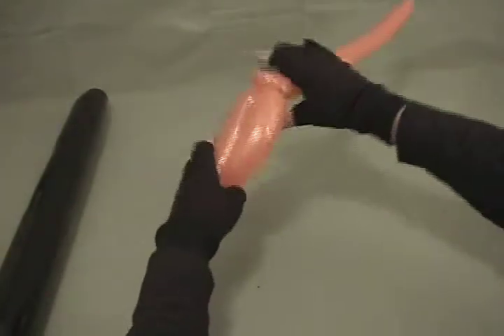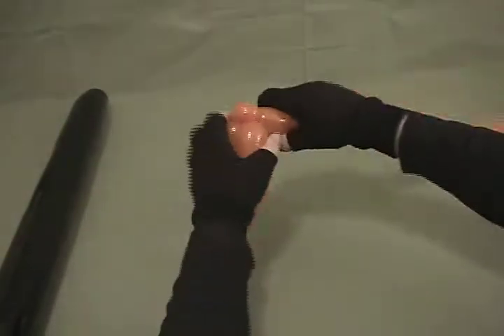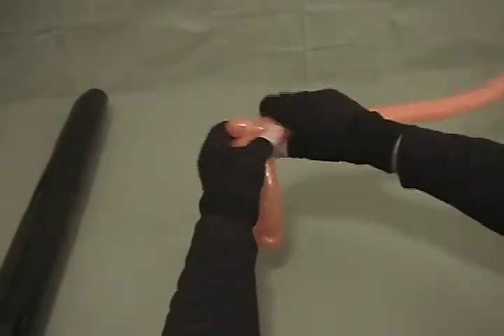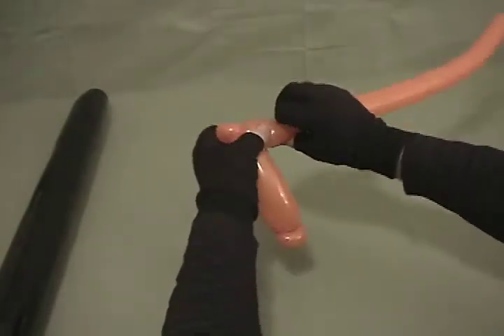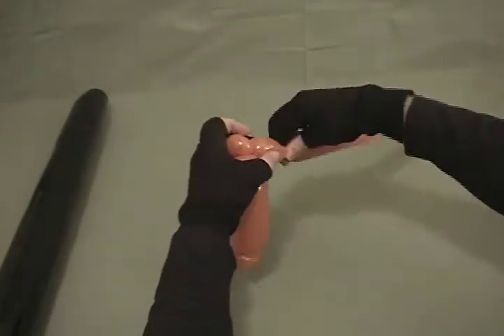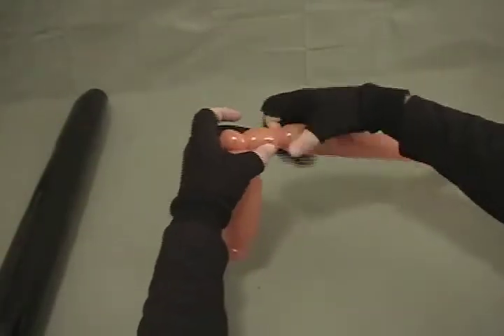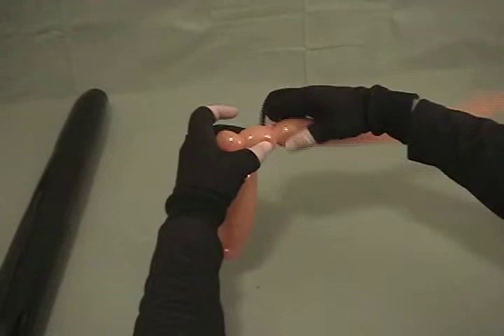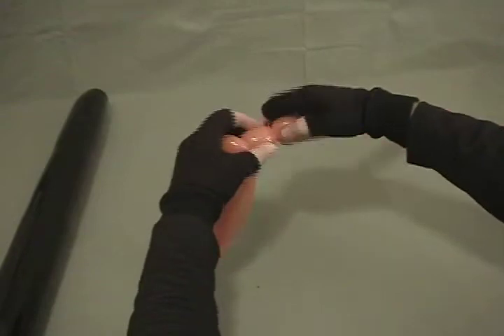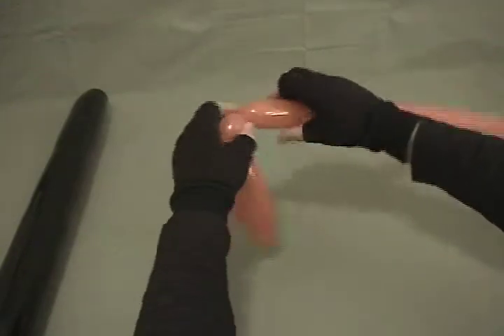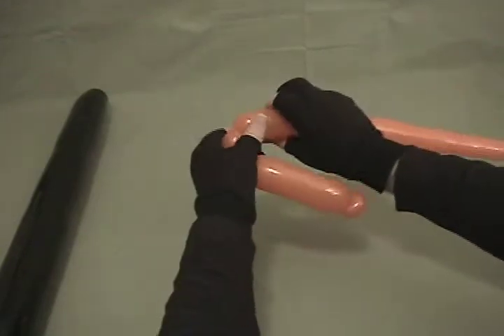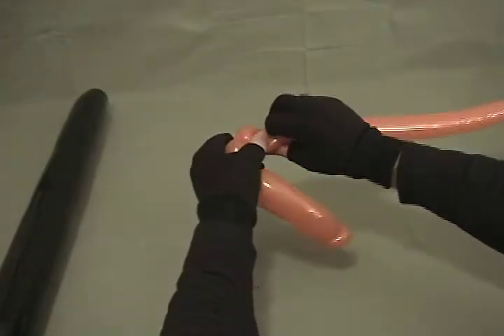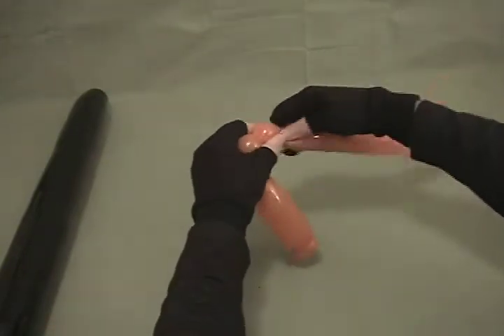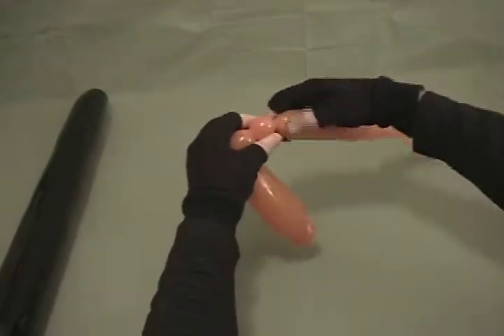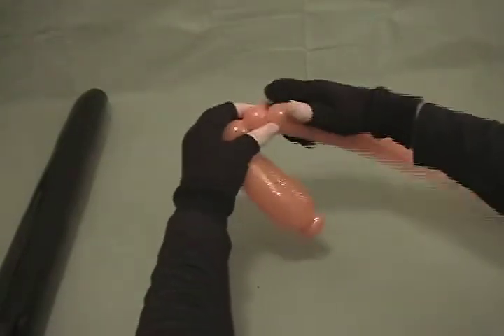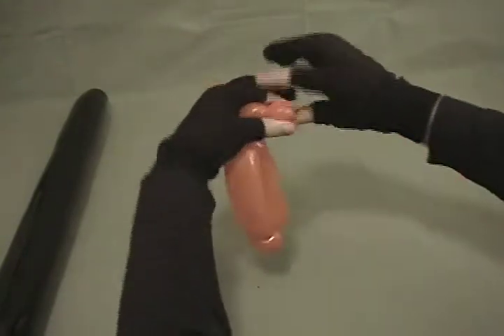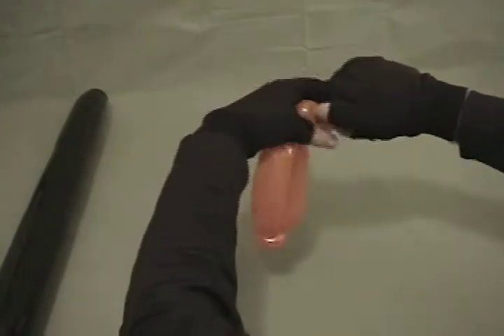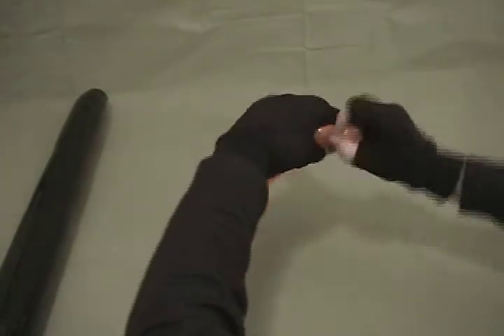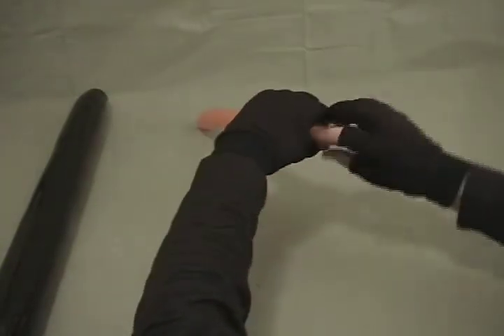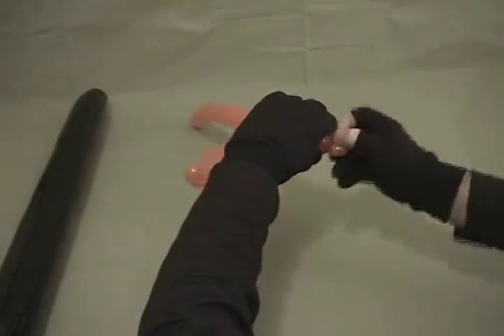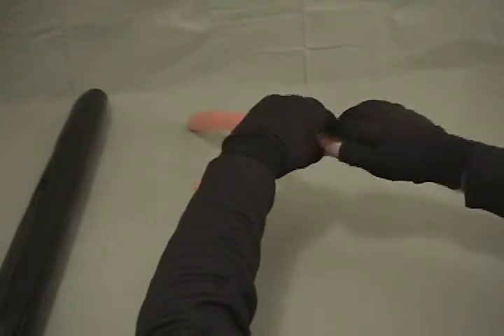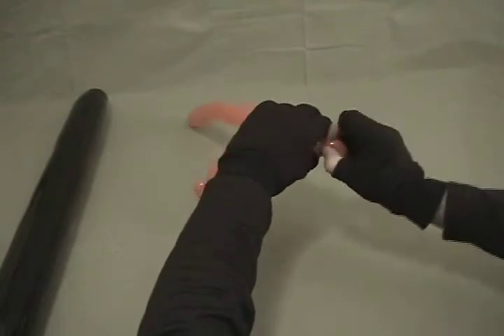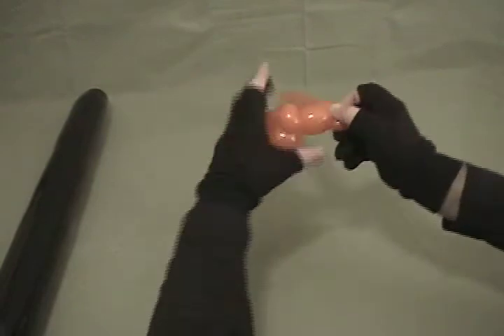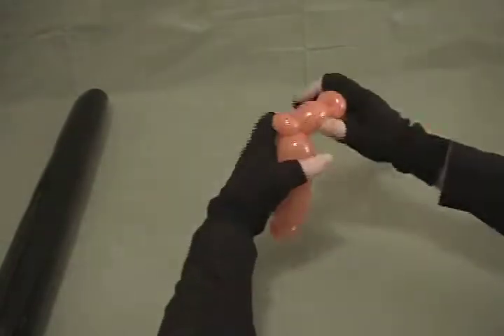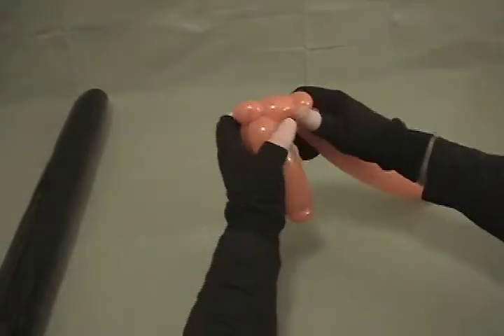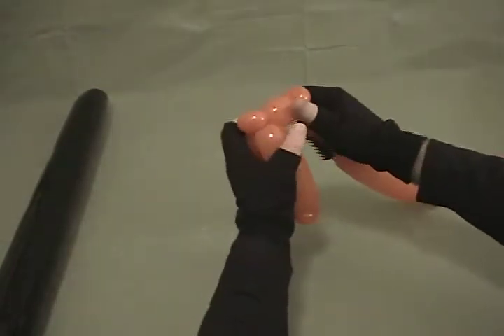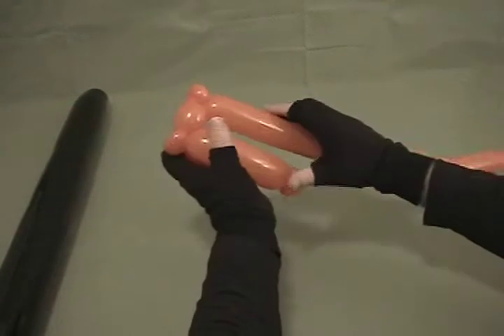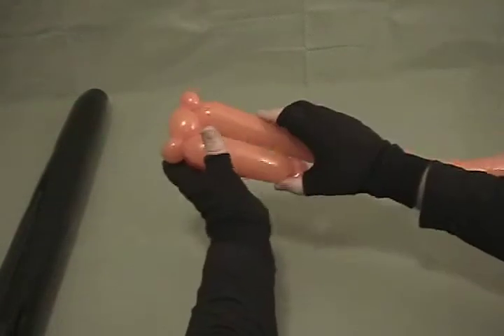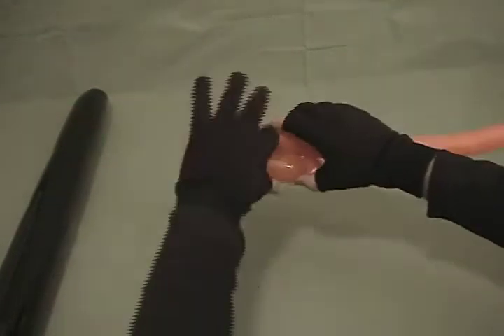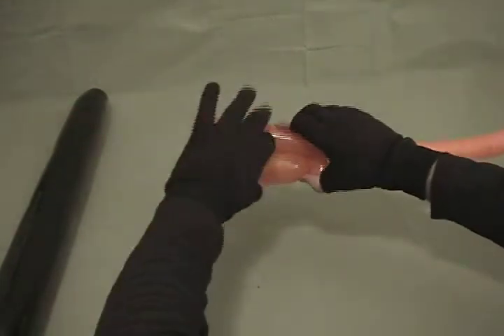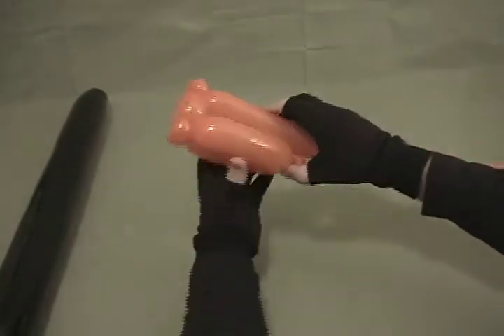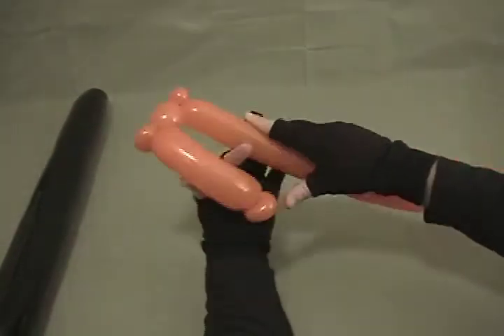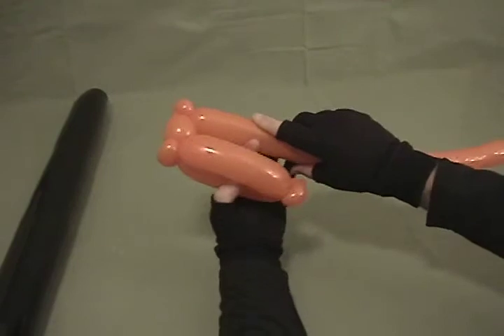Now you're going to come down about an inch and make another pinch twist — a half inch bubble, pinch twist. If you haven't figured out by now, I like pinch twists and use a lot of them. They're very handy for shaping things.